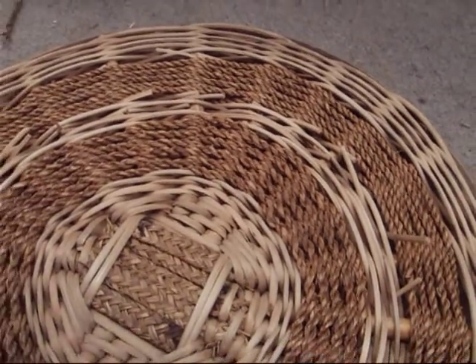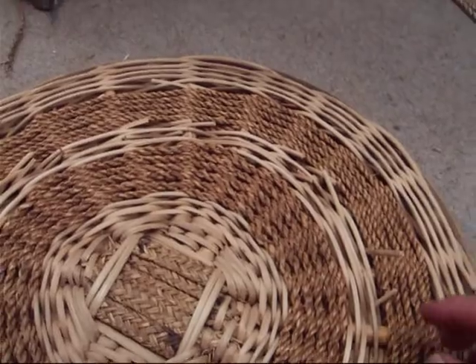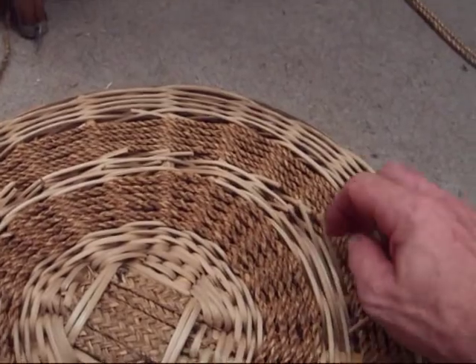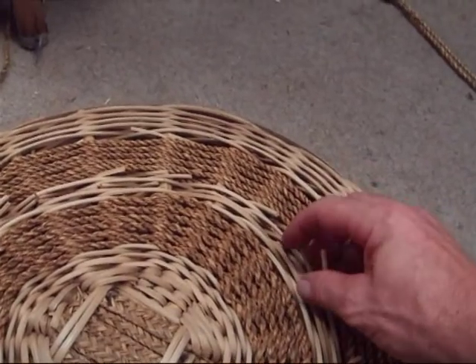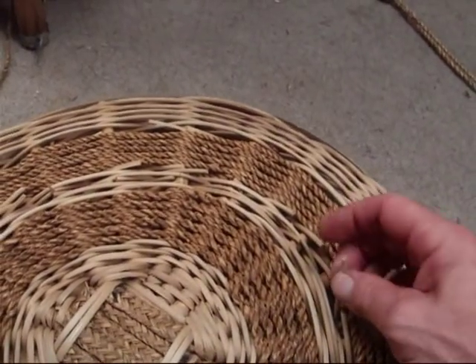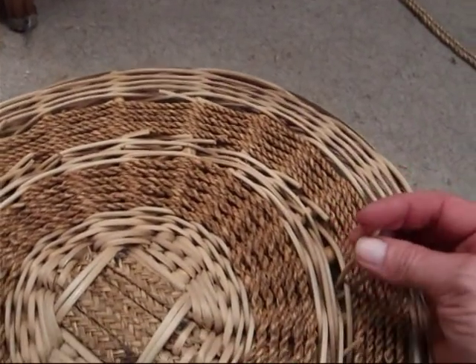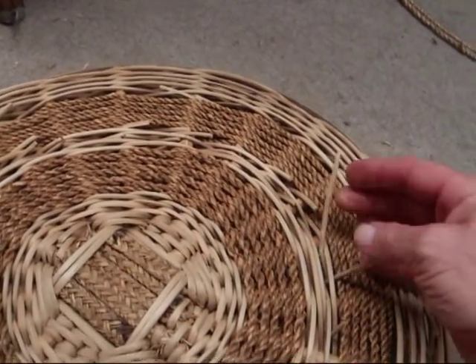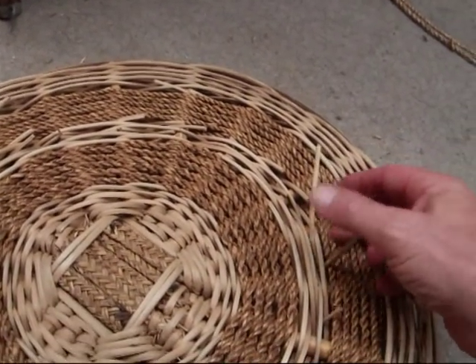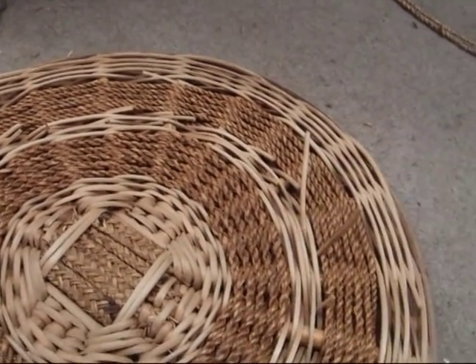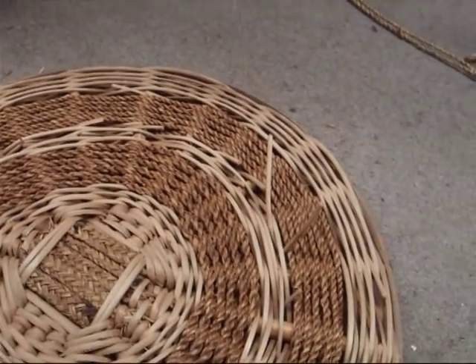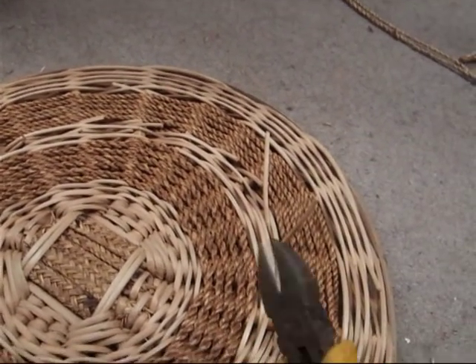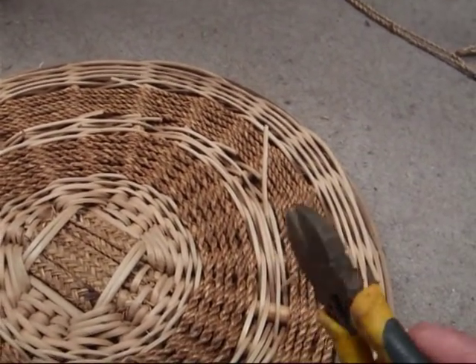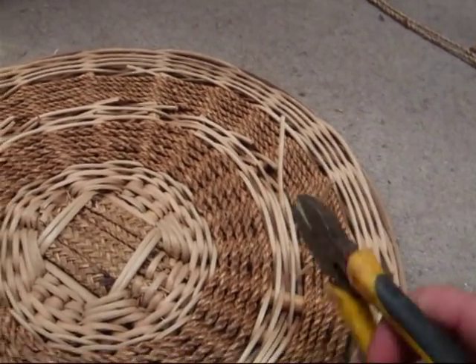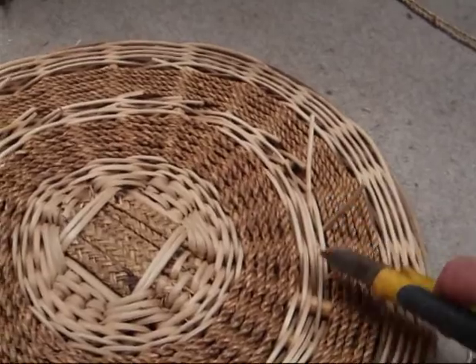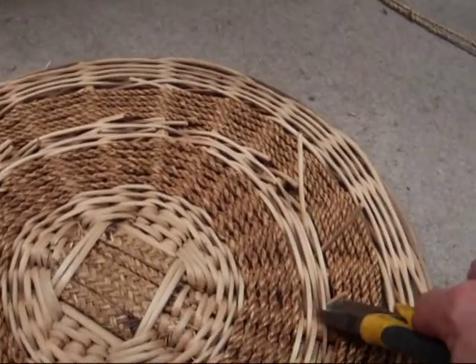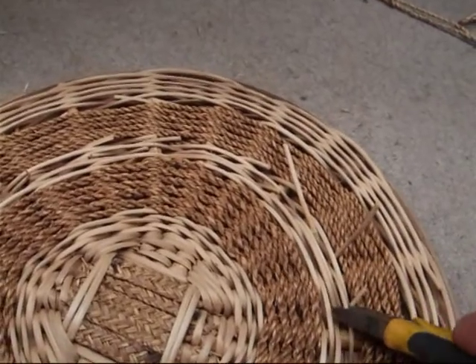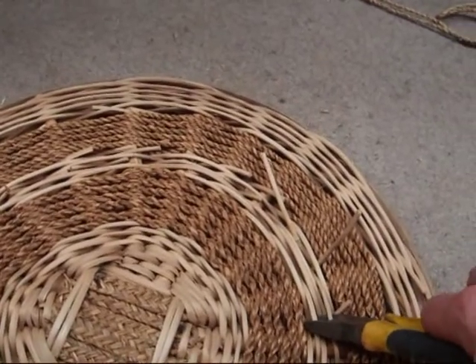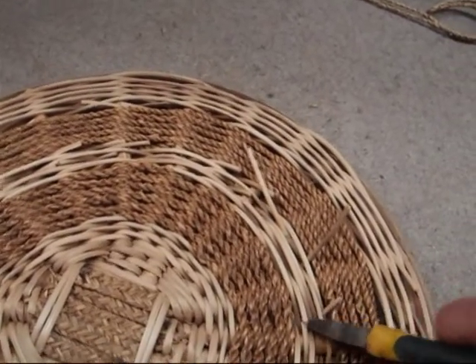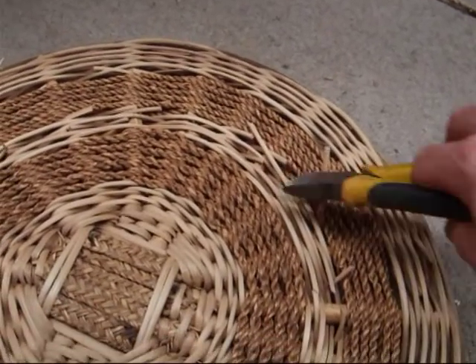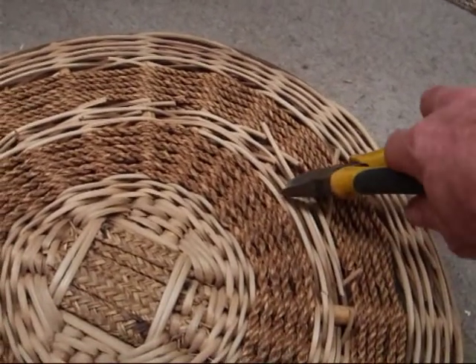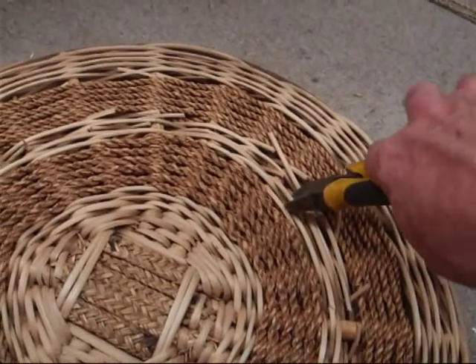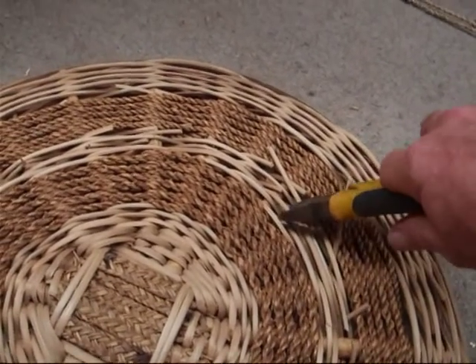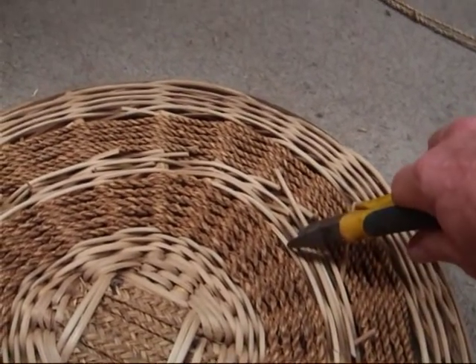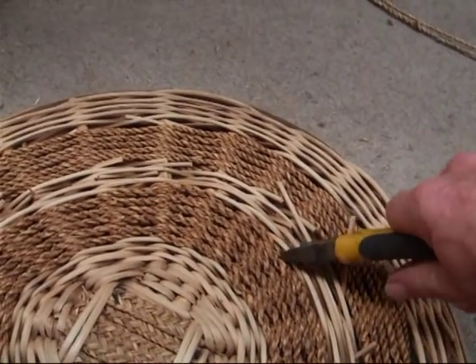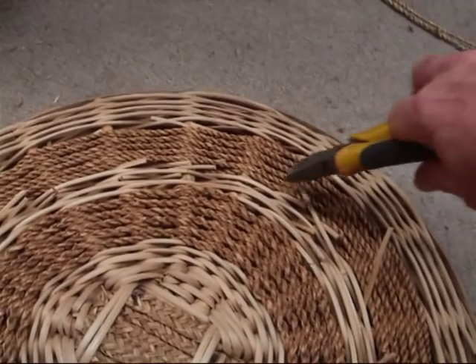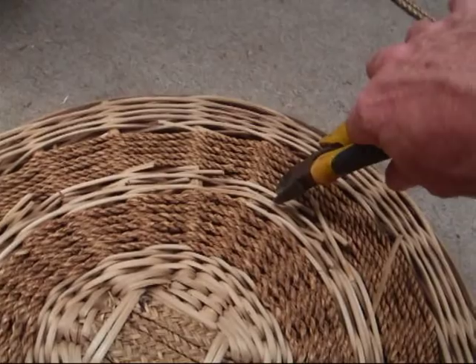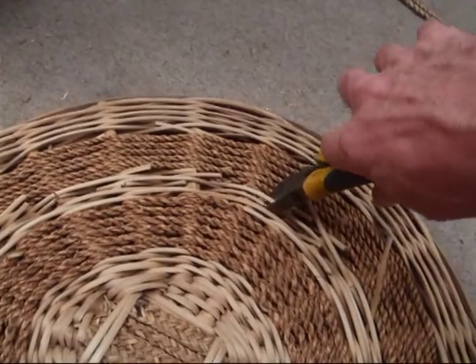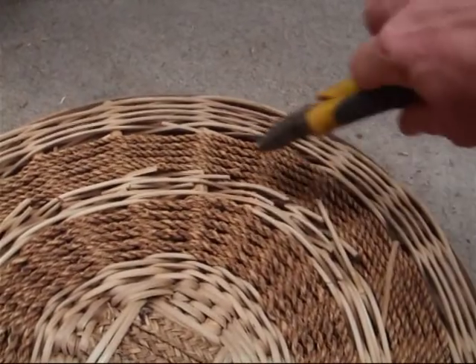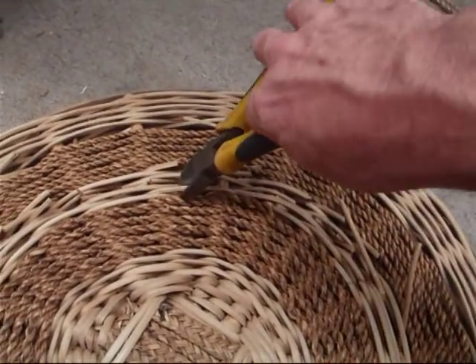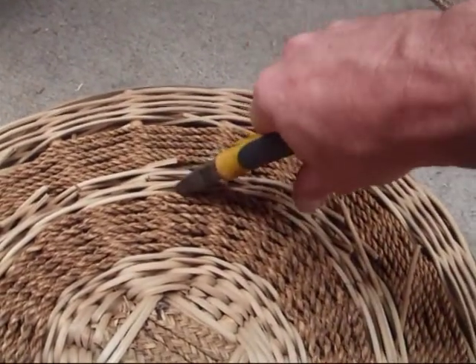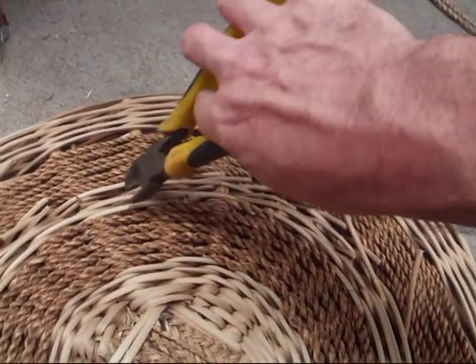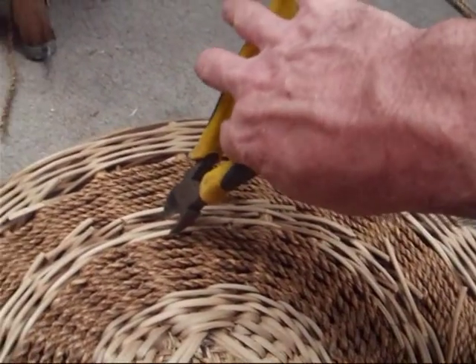We're going to begin with the seat first, and naturally we're going to break as much of this stuff out. Best use a pair of pinches like these and cut into all this area — just cut as much as you can. It's a lot easier to just cut away here and eventually you just pull it all out.